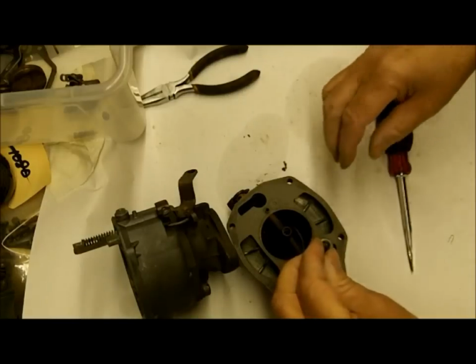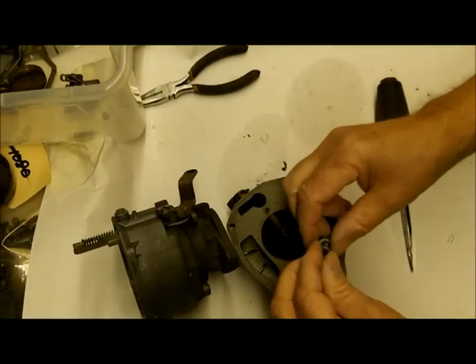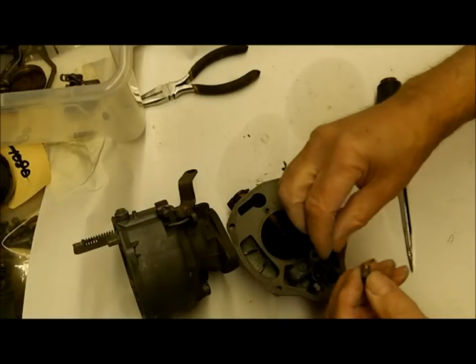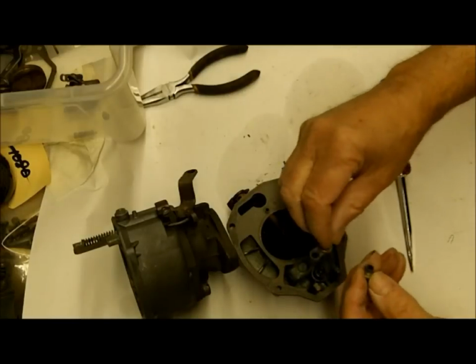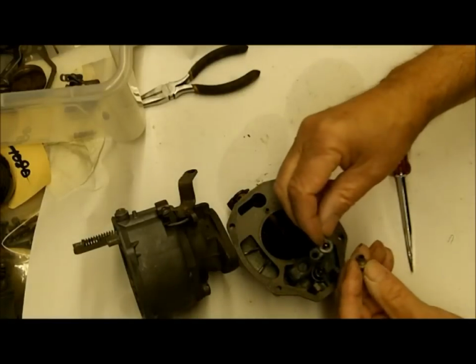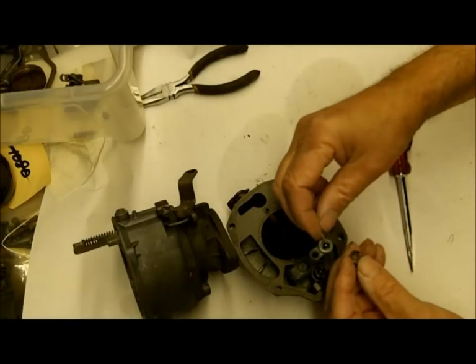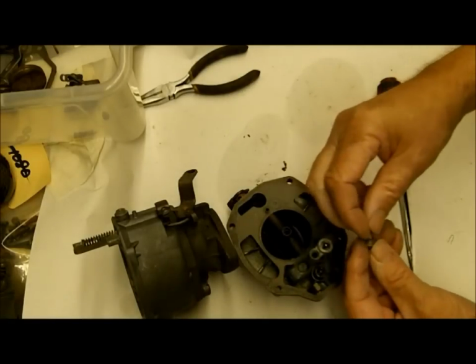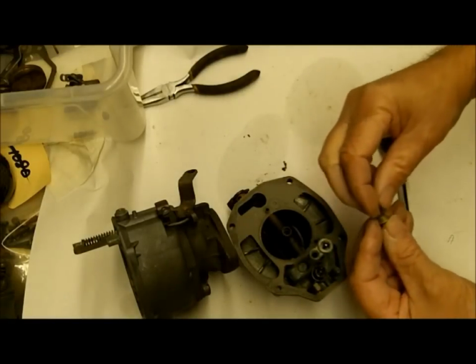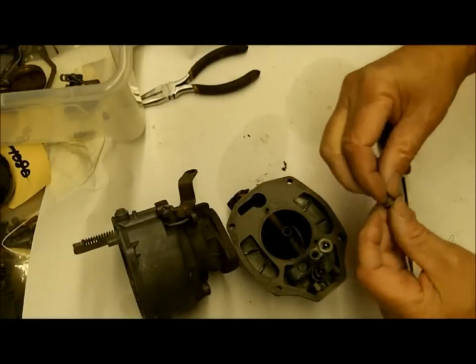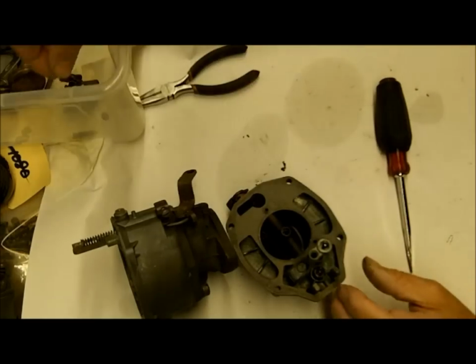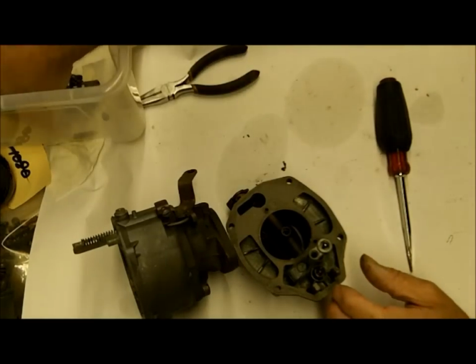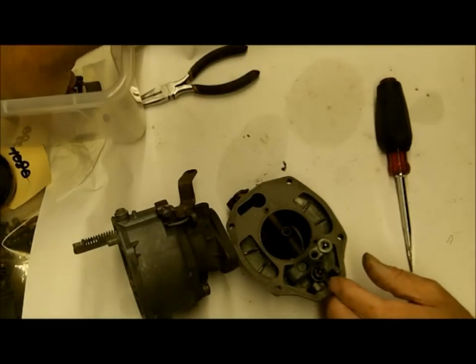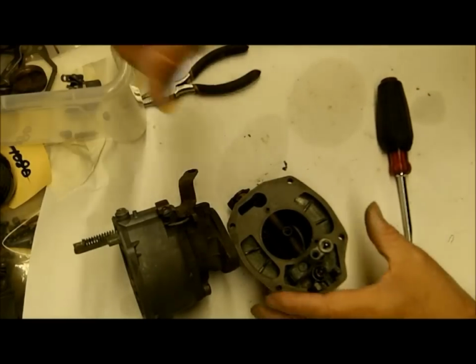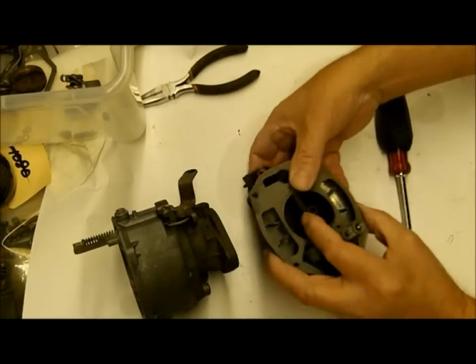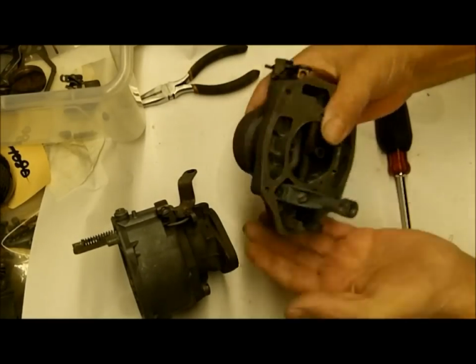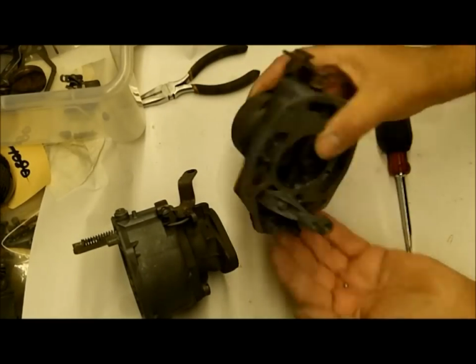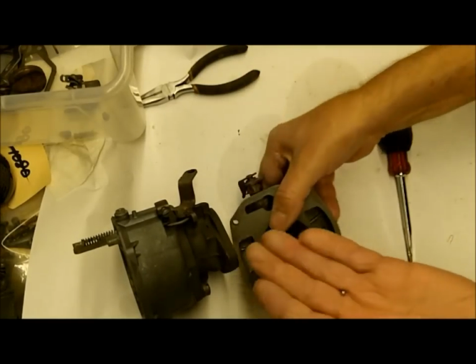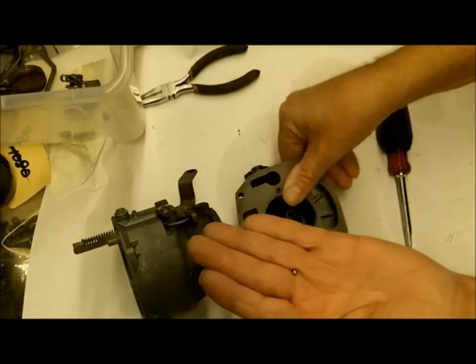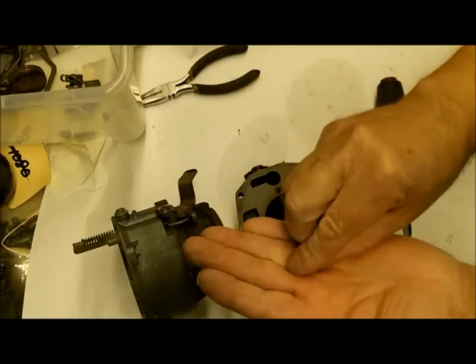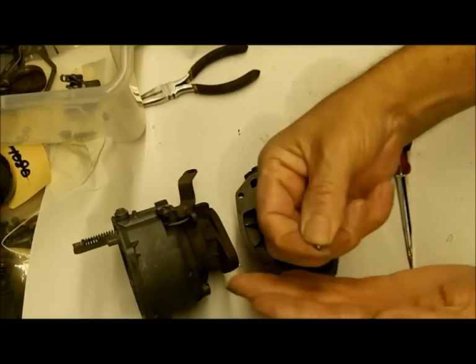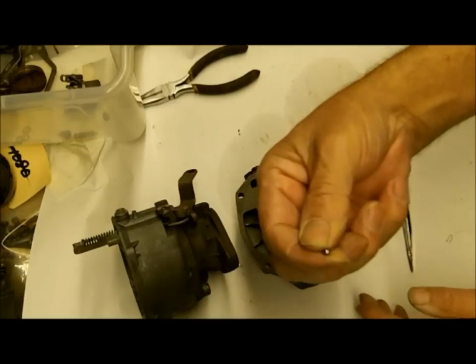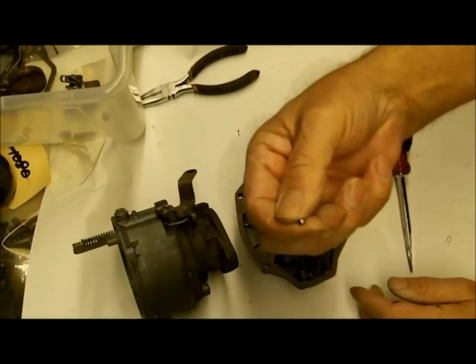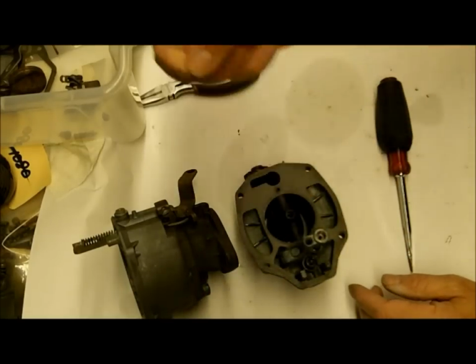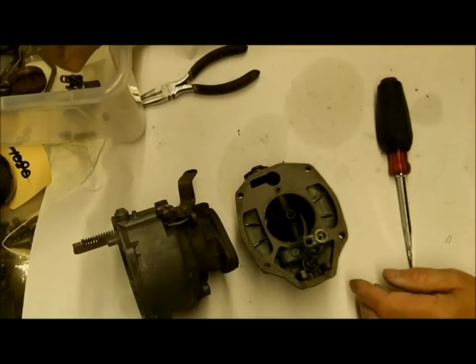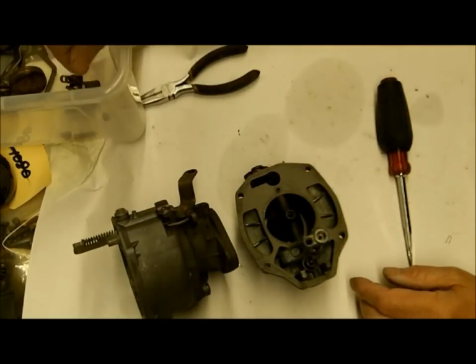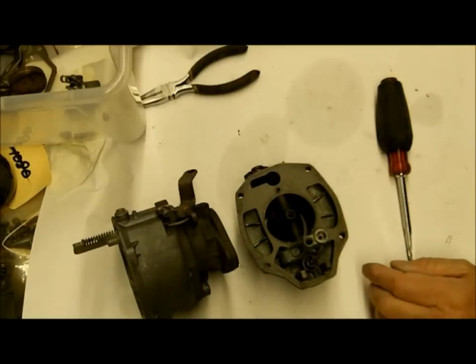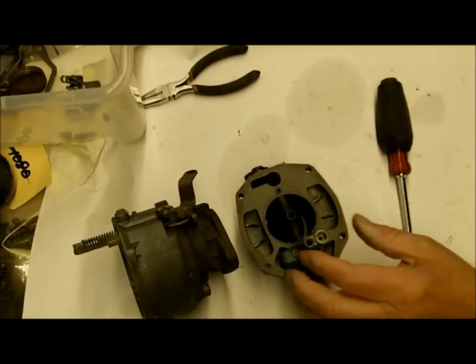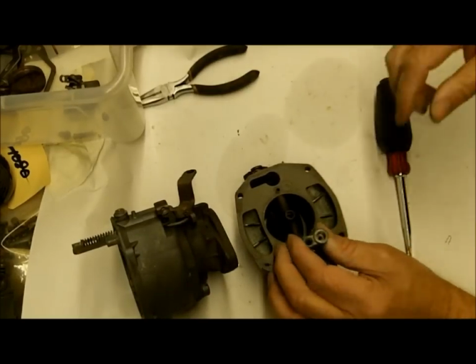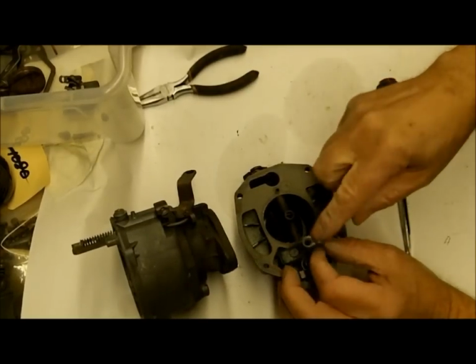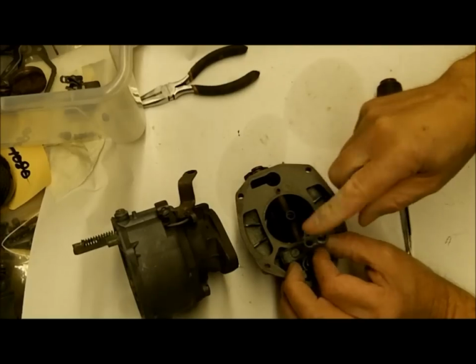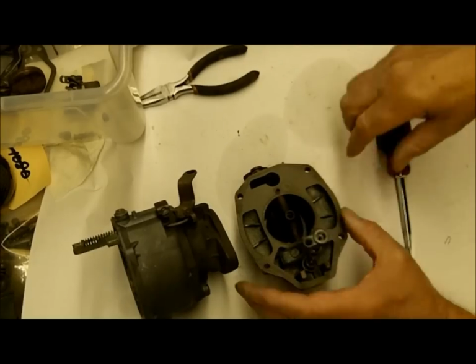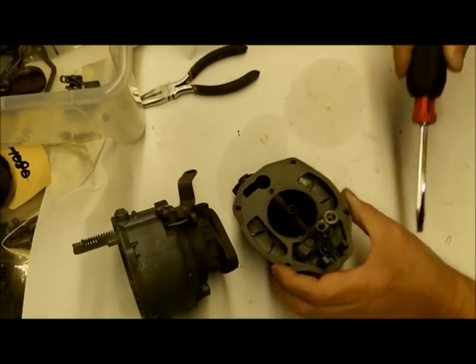This is where your power piston goes. You have a check ball in here - this is the smallest check ball, and it goes in here. Not the aluminum one.